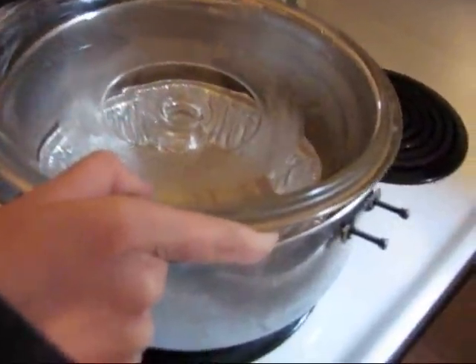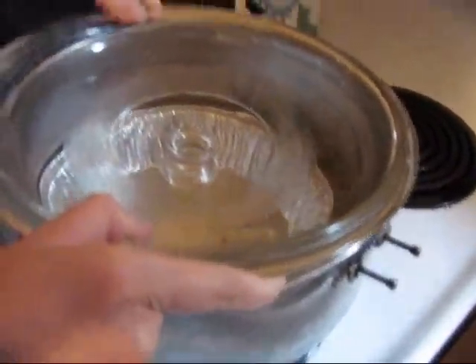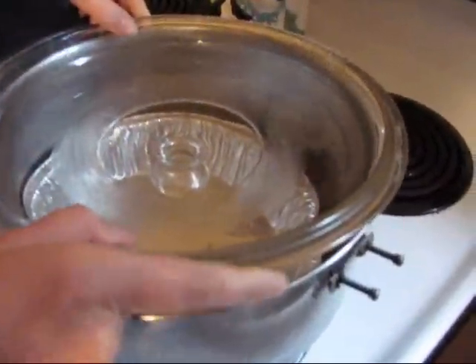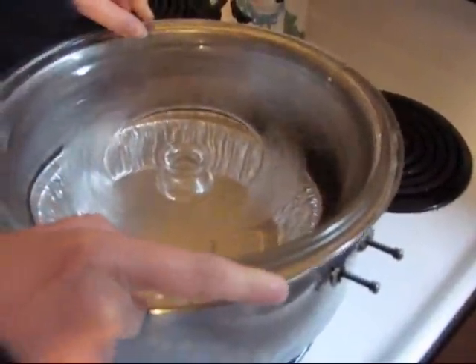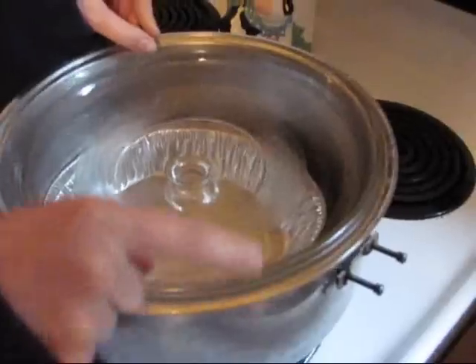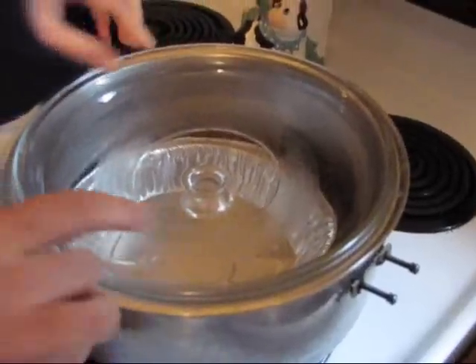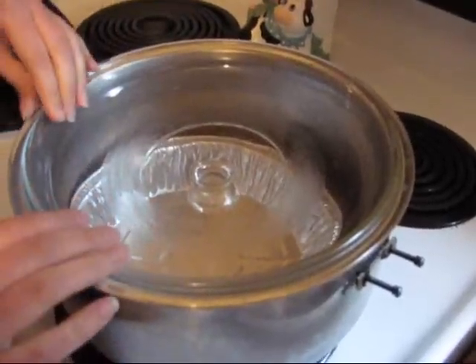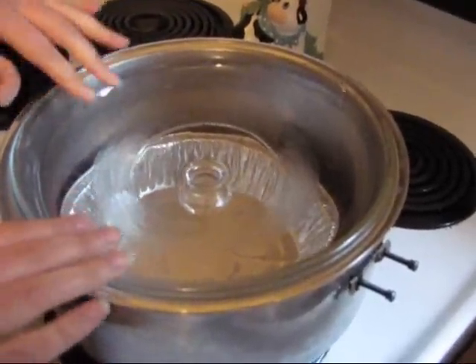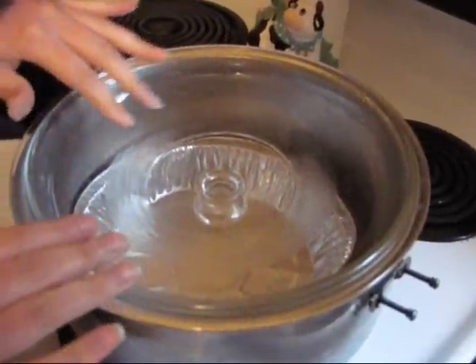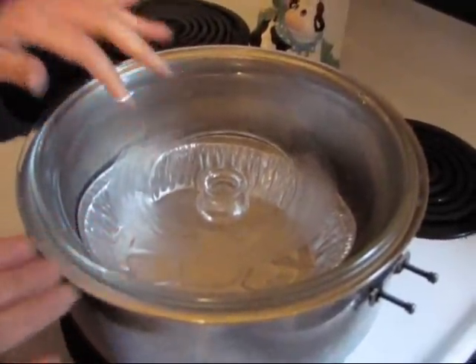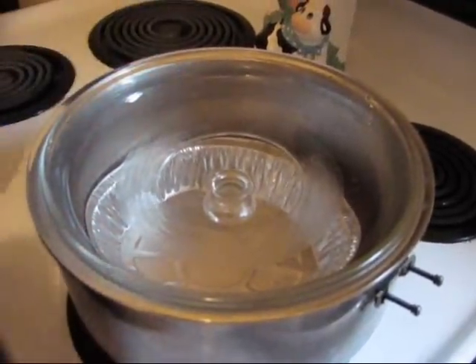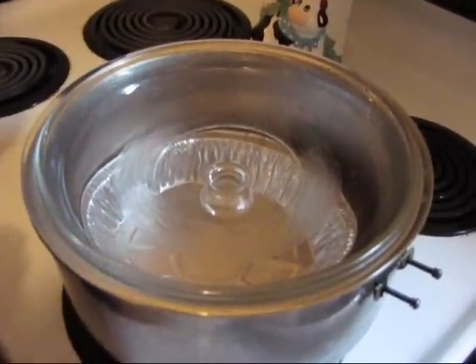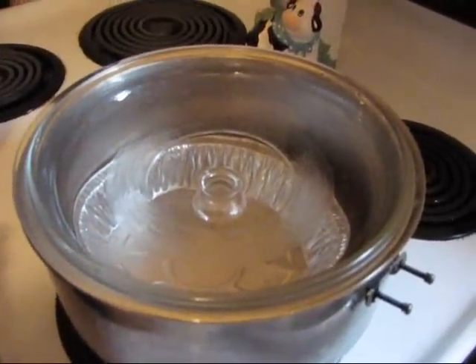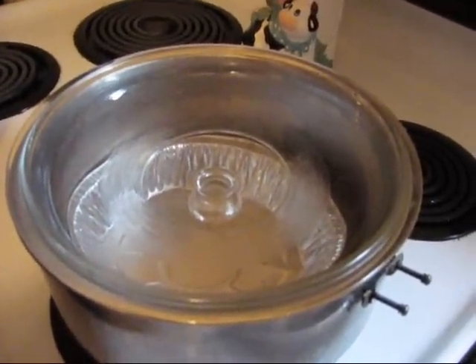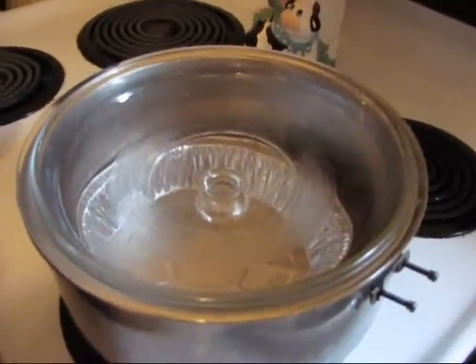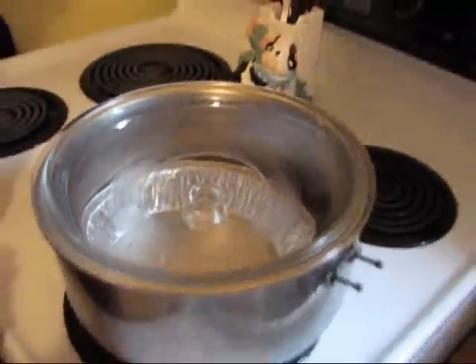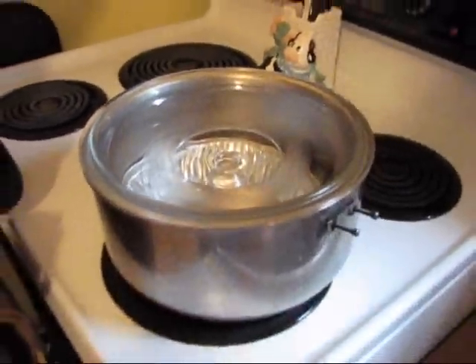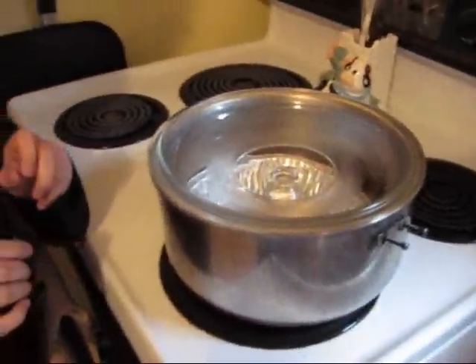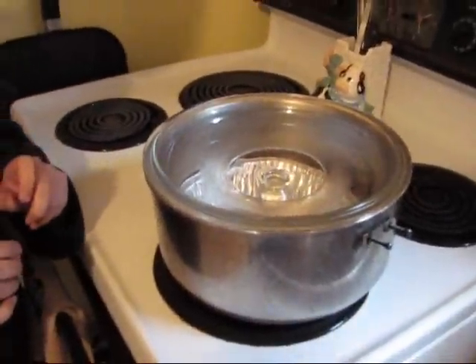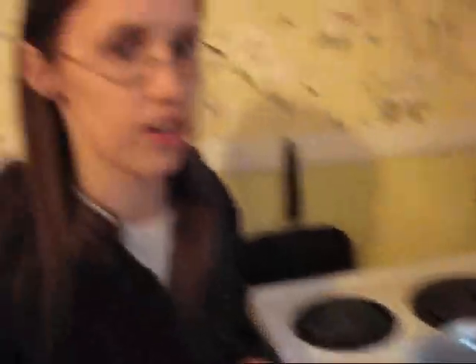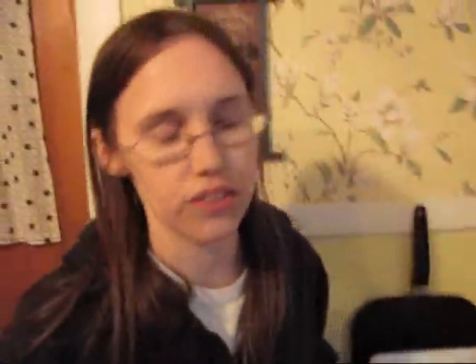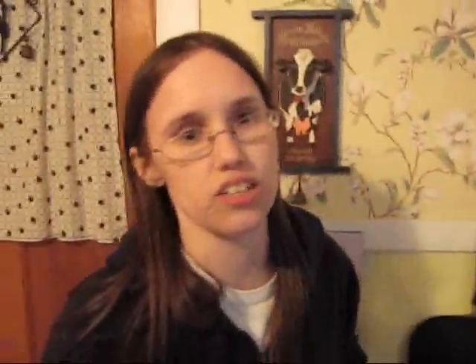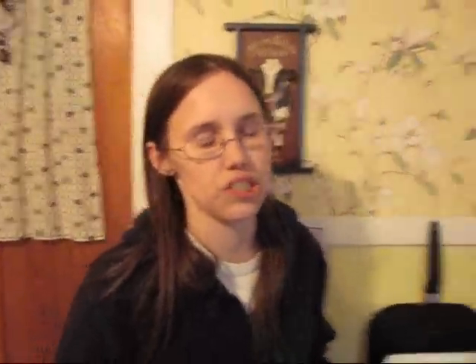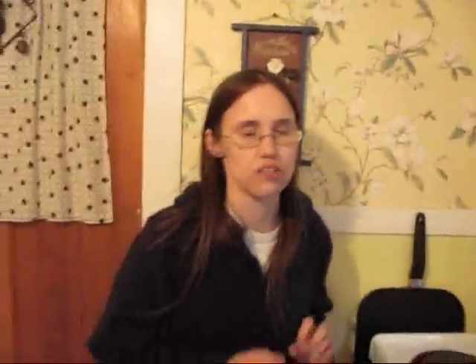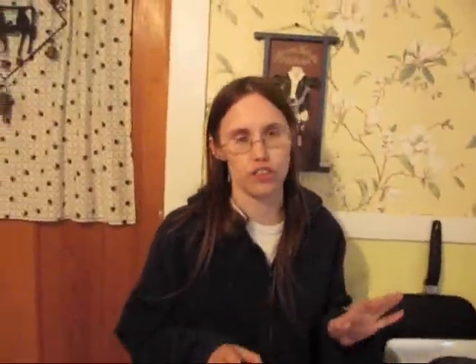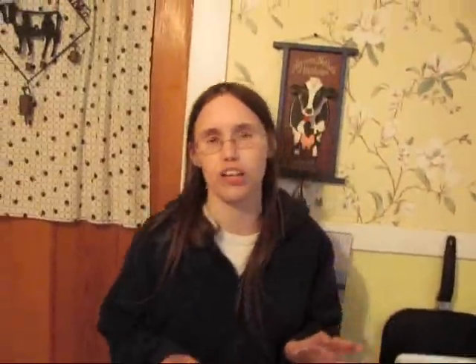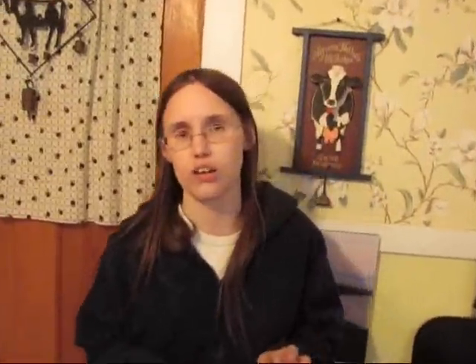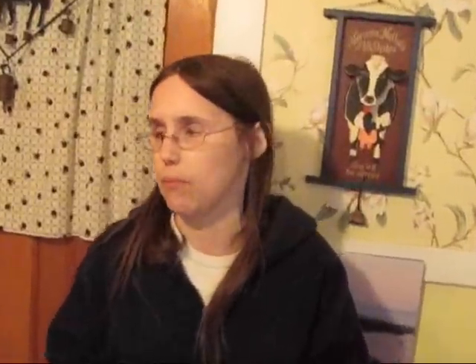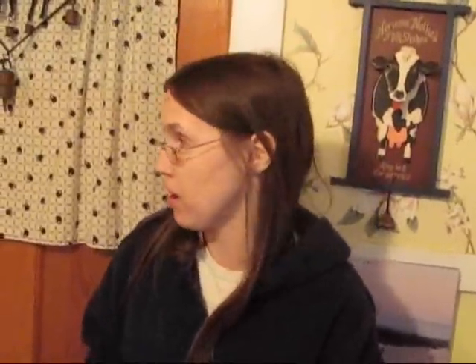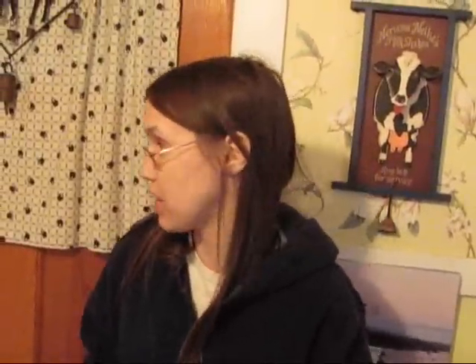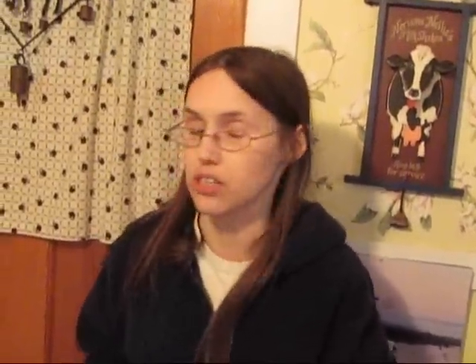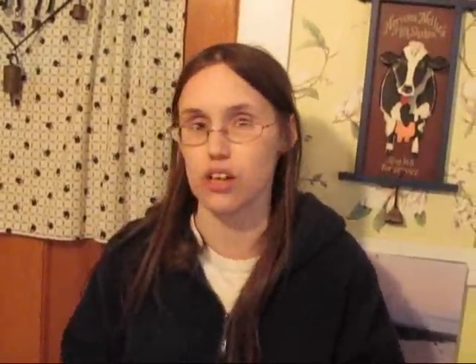I can't really talk right now. We'll just let it sit for a little while longer. There's still quite a bit of water left in there, so we'll just let it sit for maybe about another ten minutes or so.